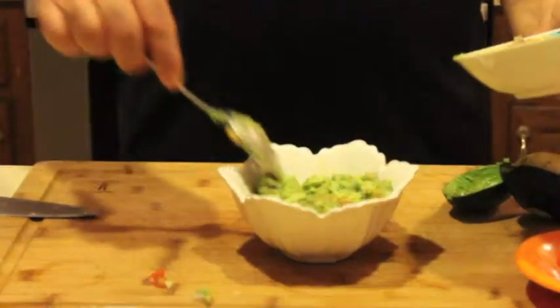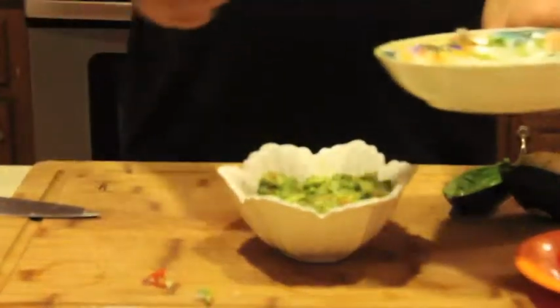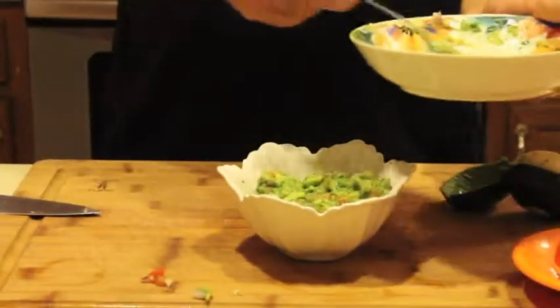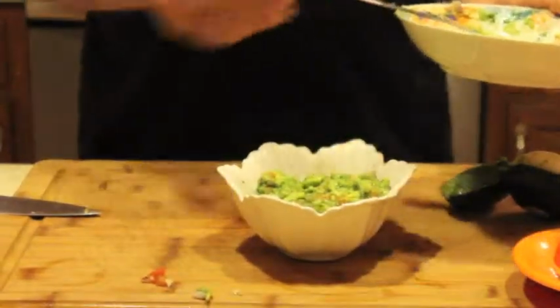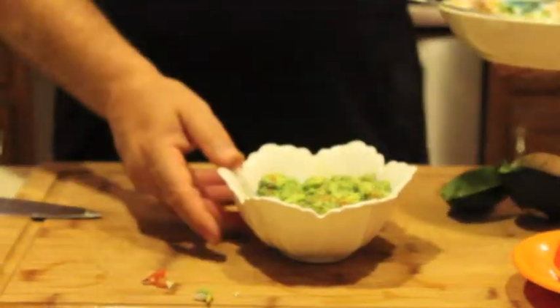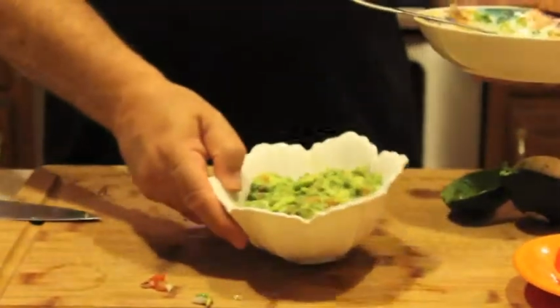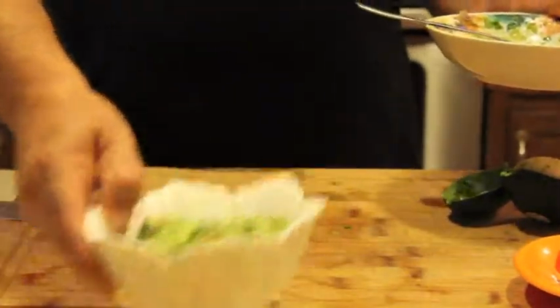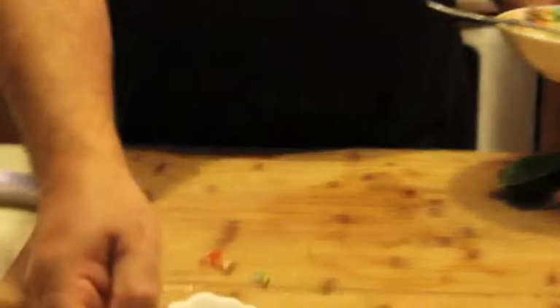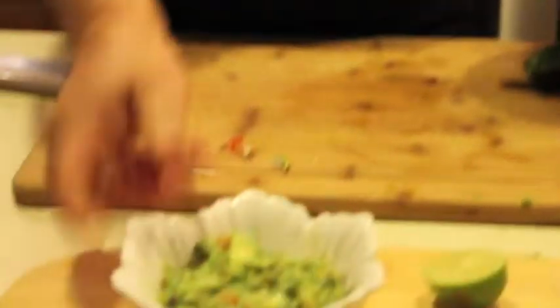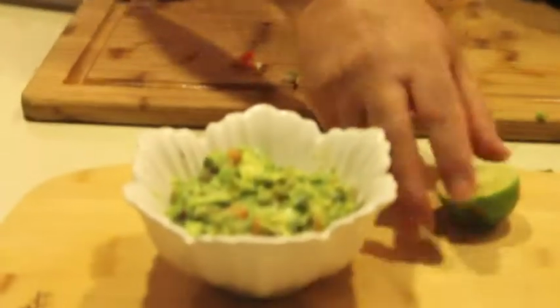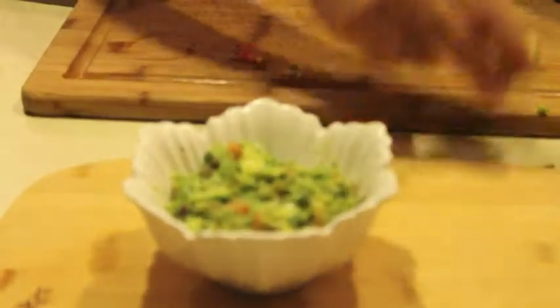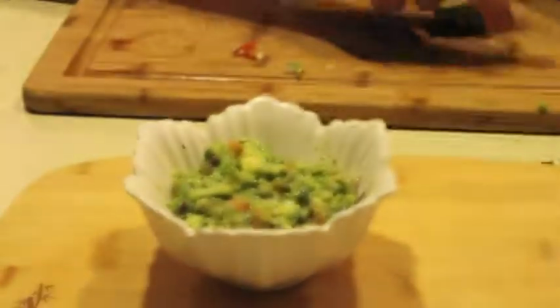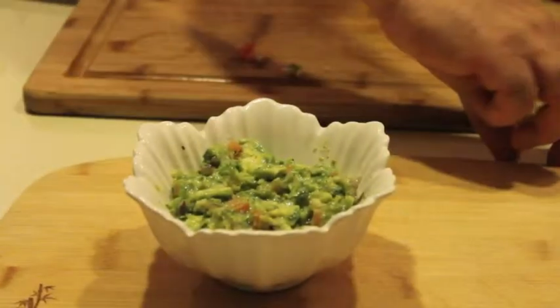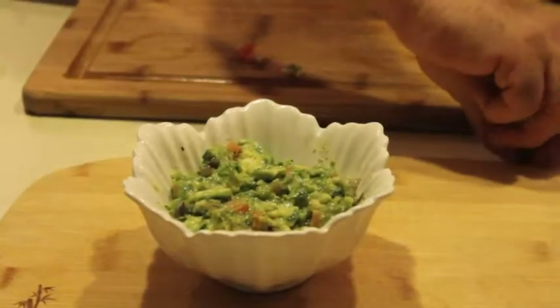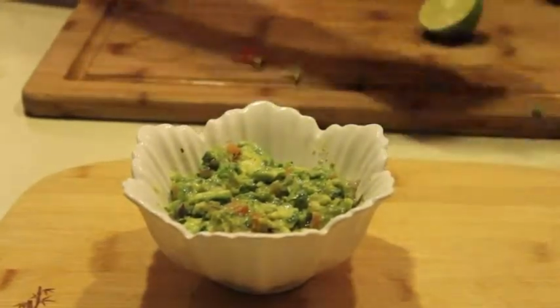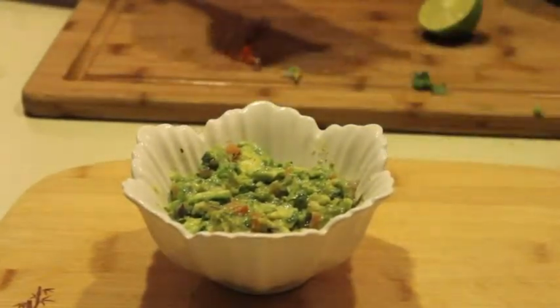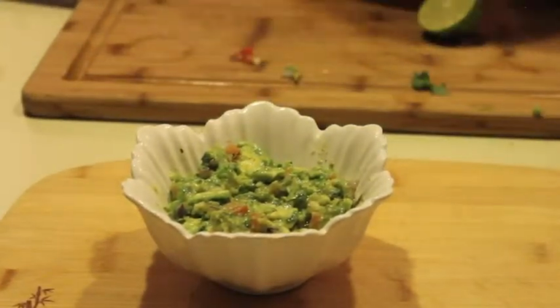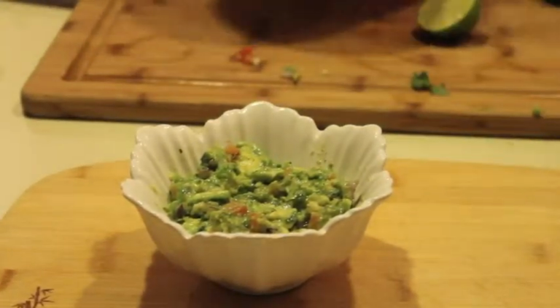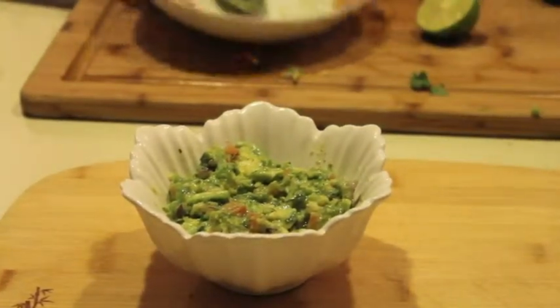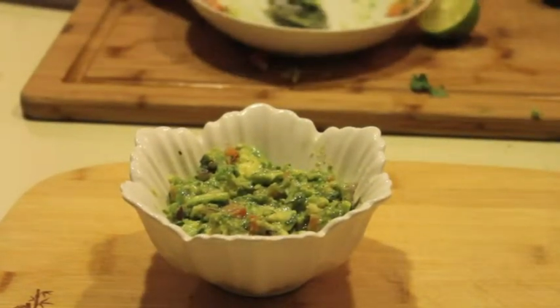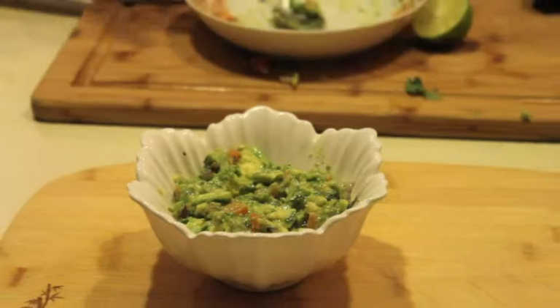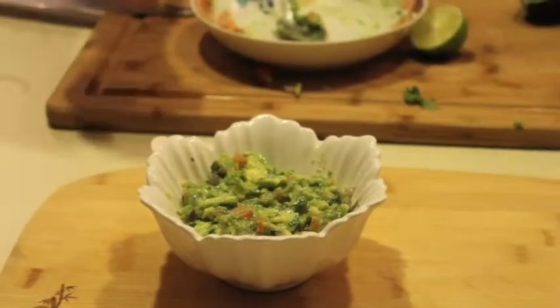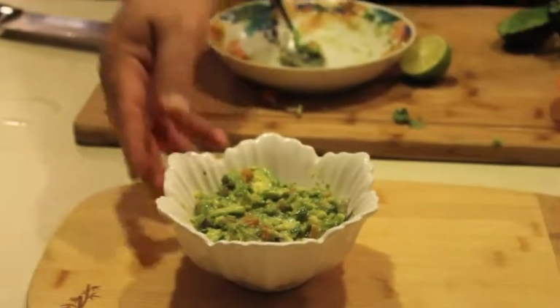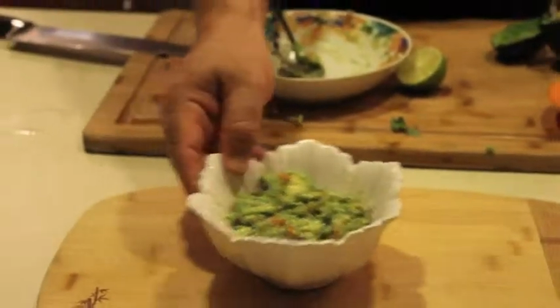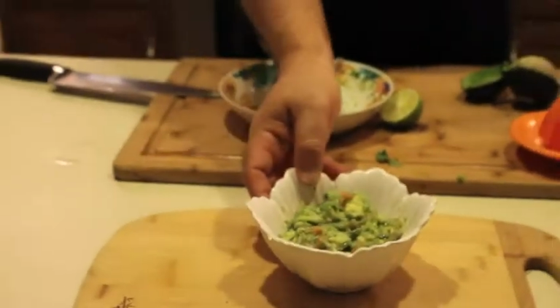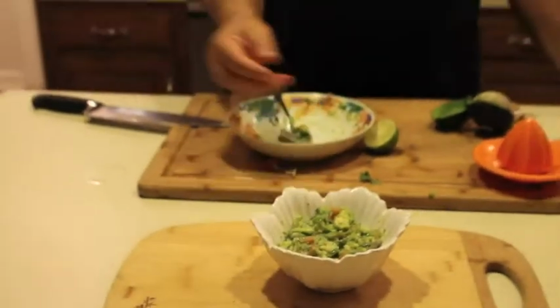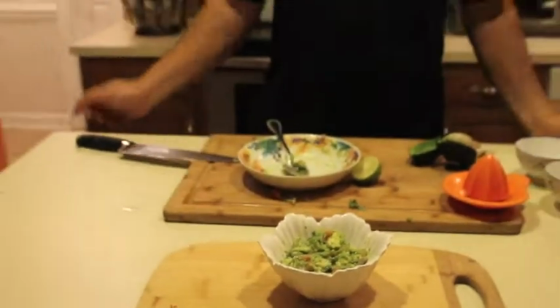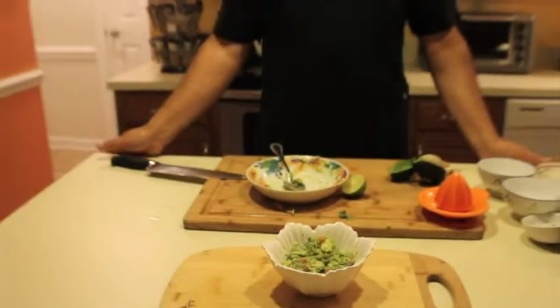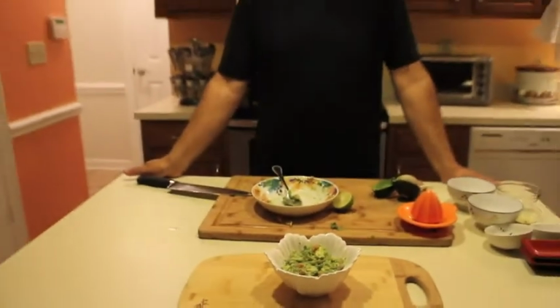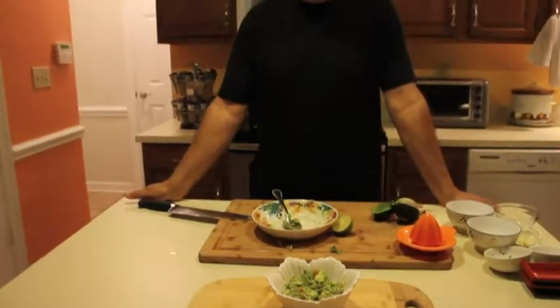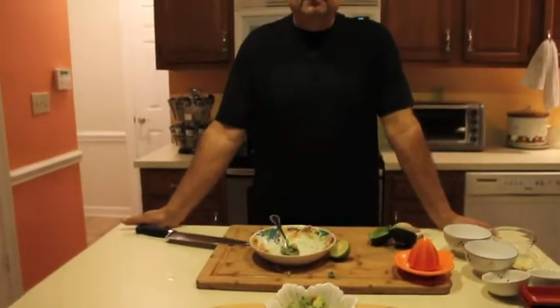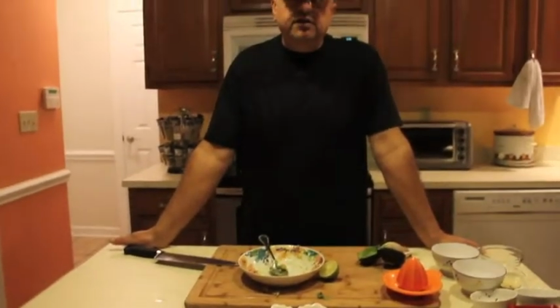There you are, and you can serve this with corn chips or any kind of chips that you would like. Thank you.